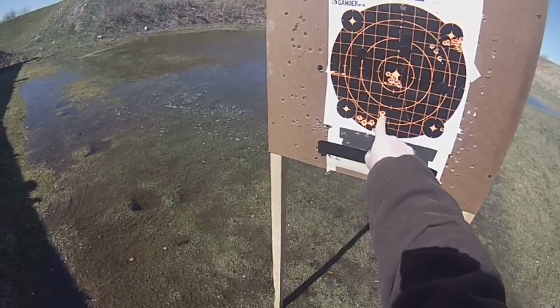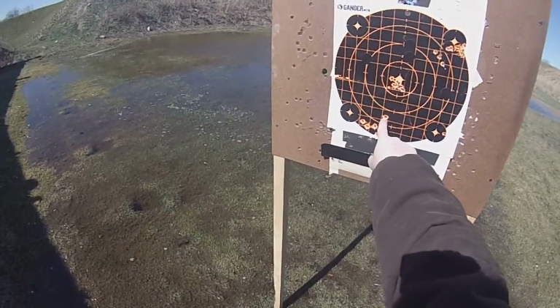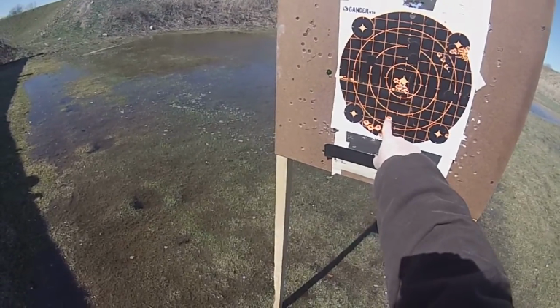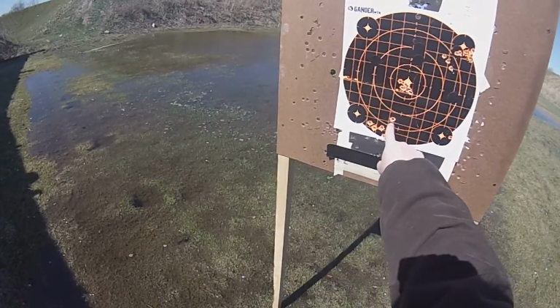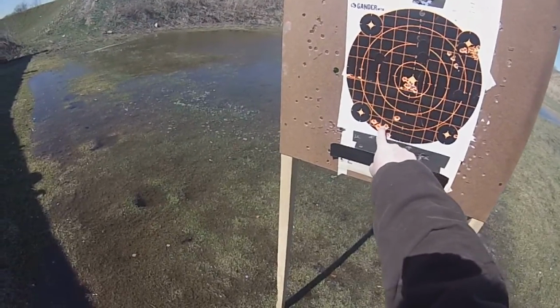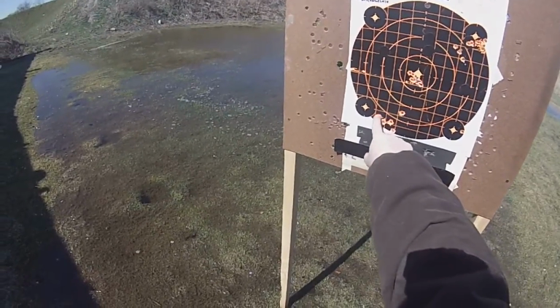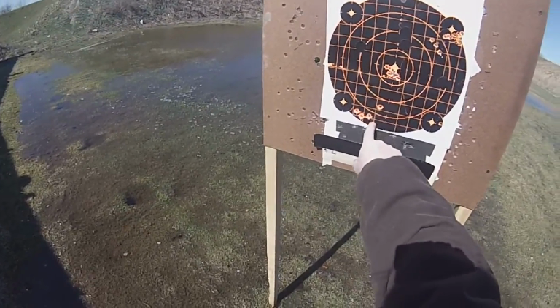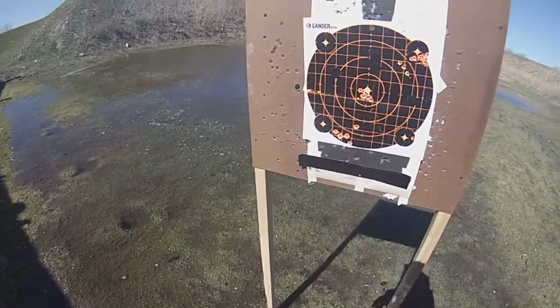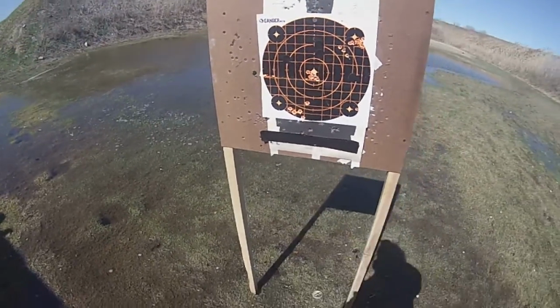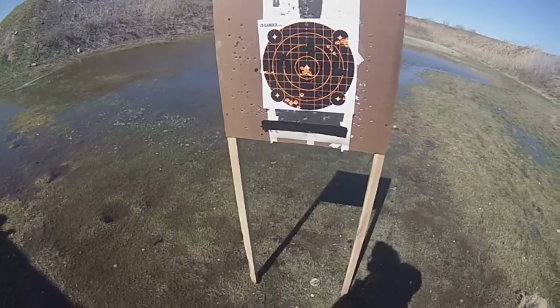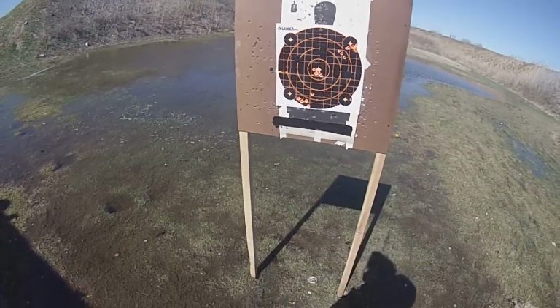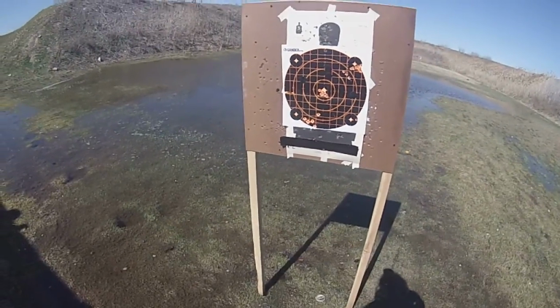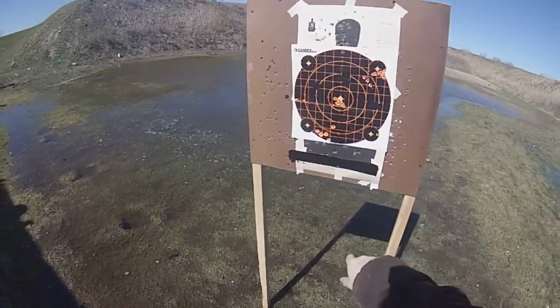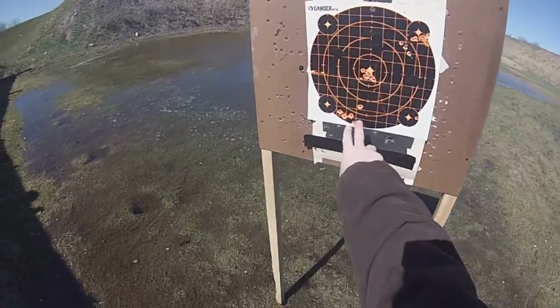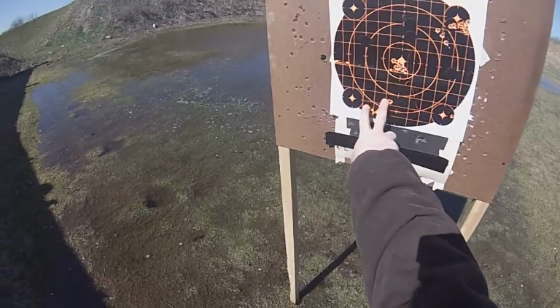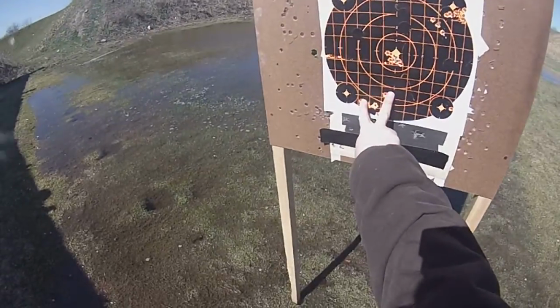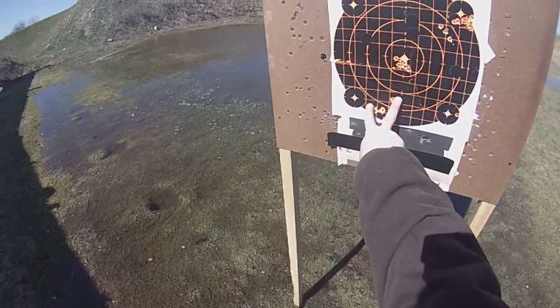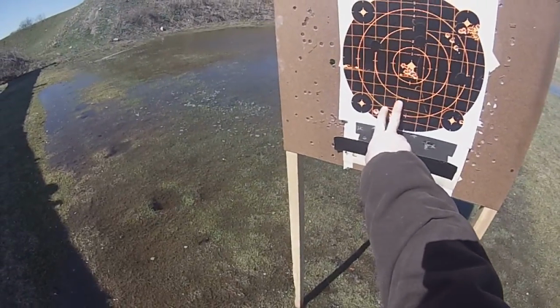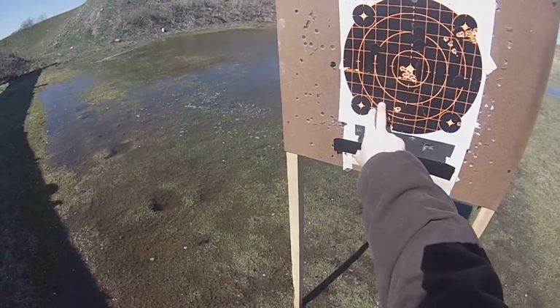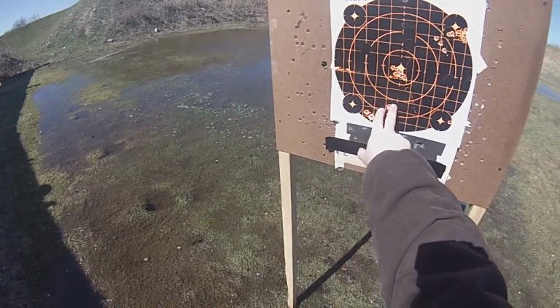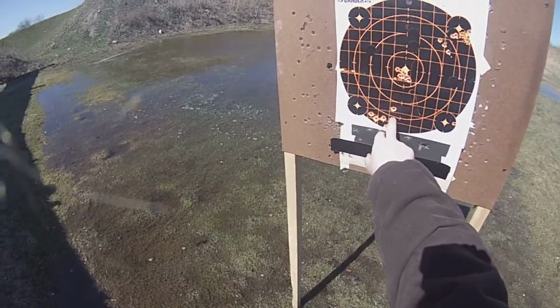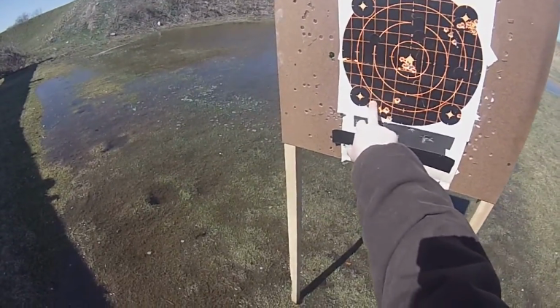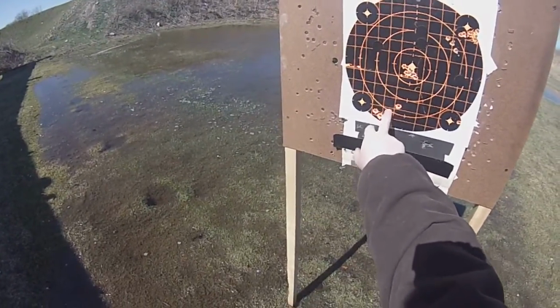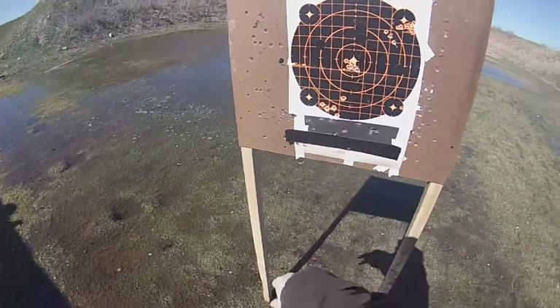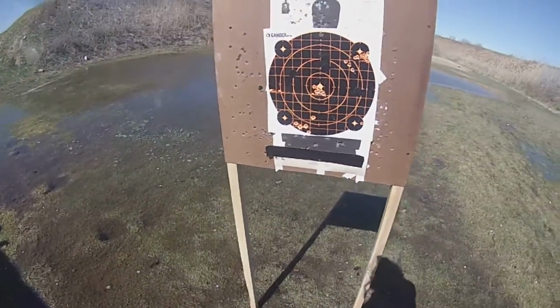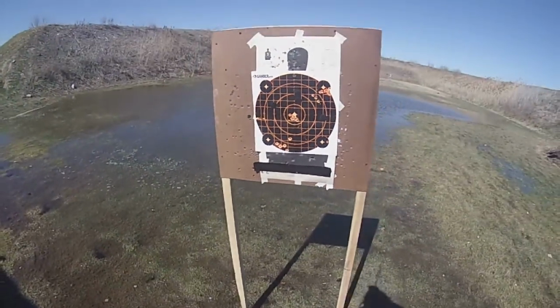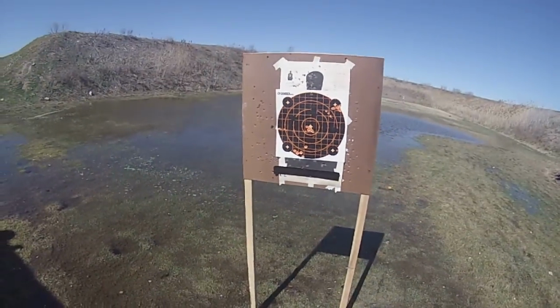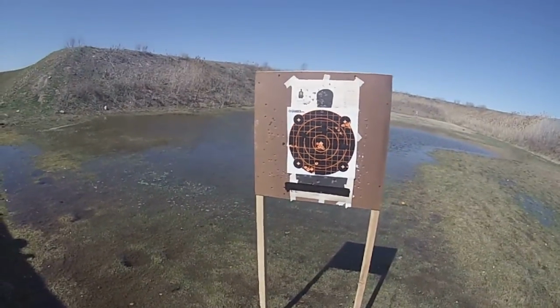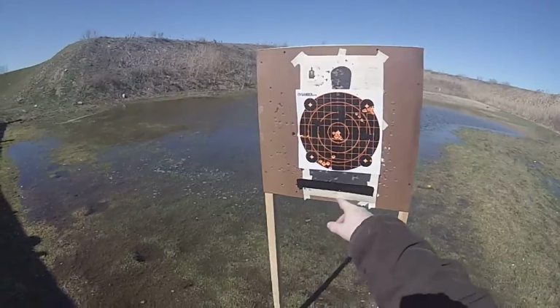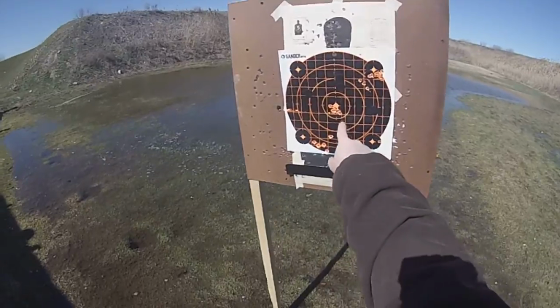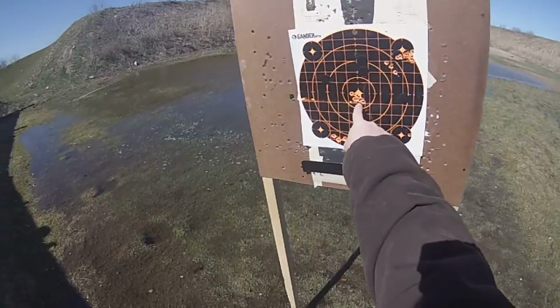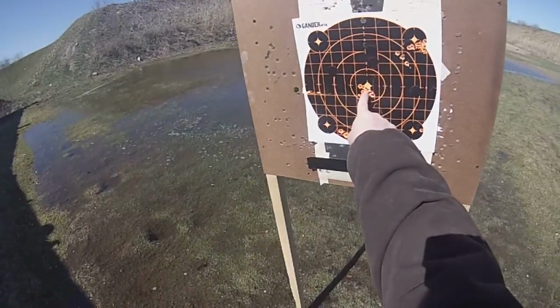That was the first shot, and I followed these up right here. I guess you'd say that's three inches — one, two, three. But they're tight. That is tight, tight.